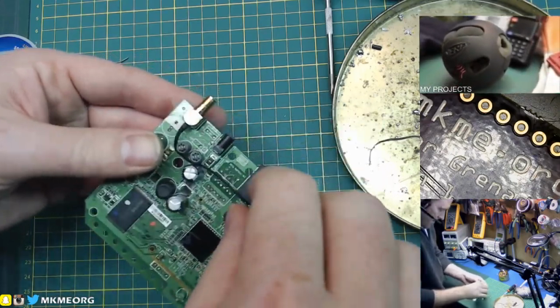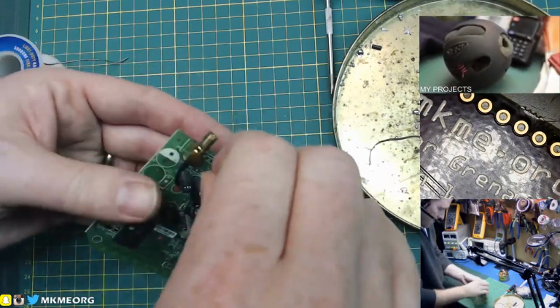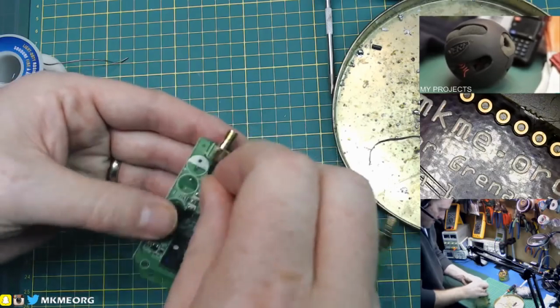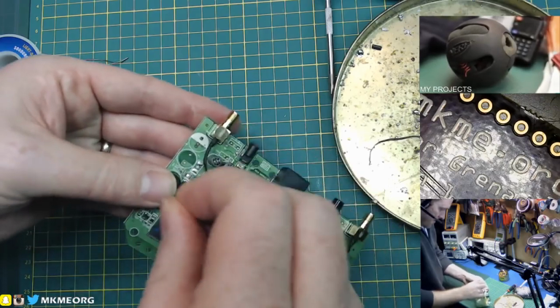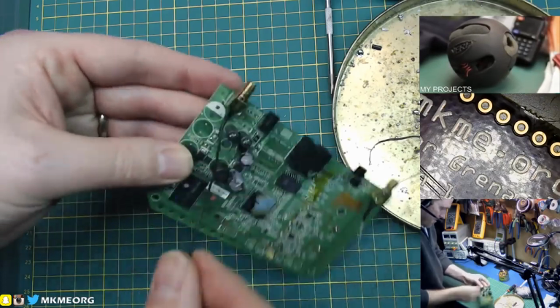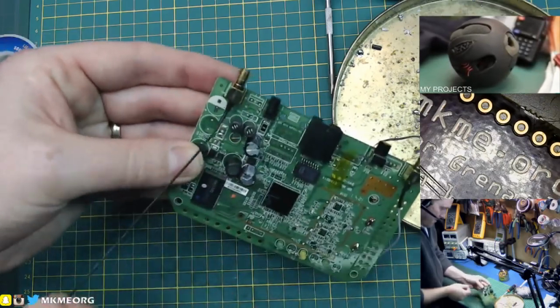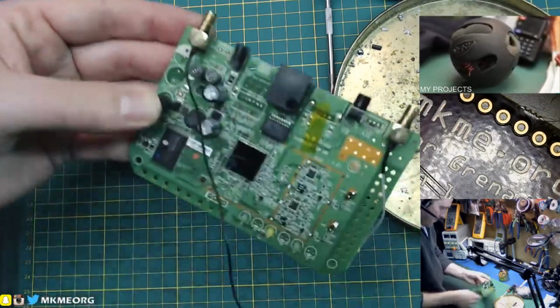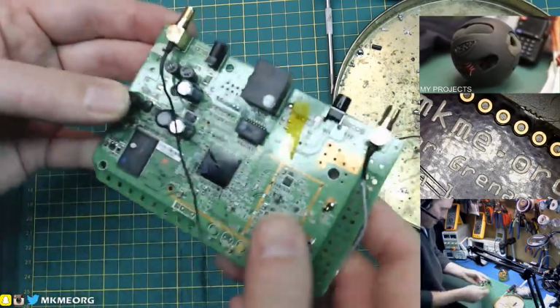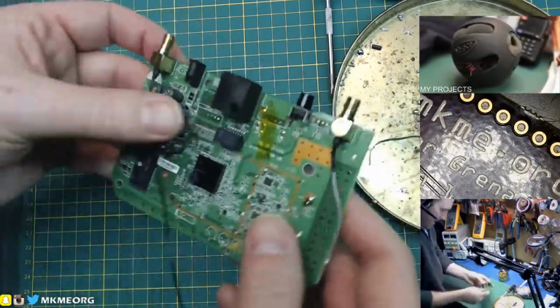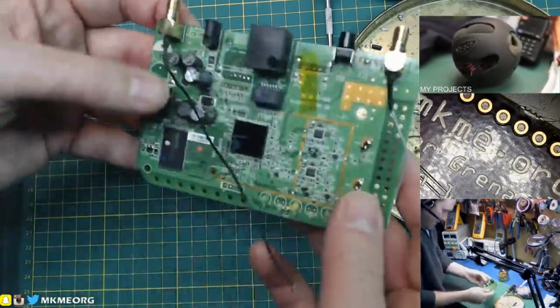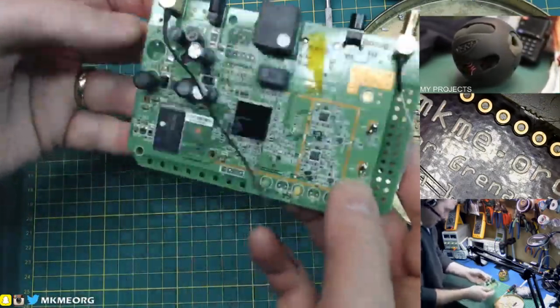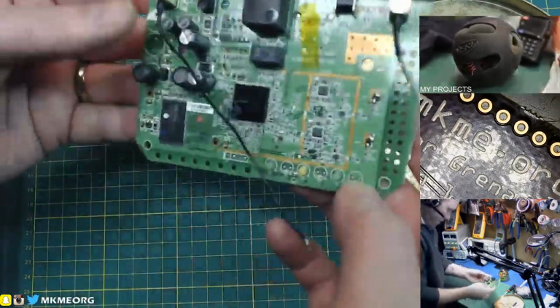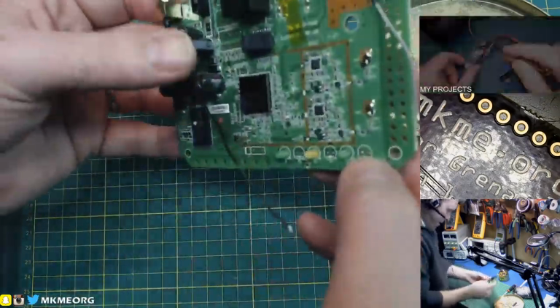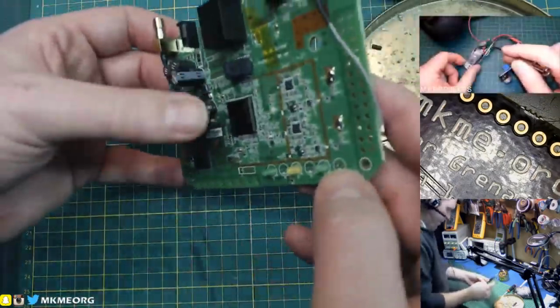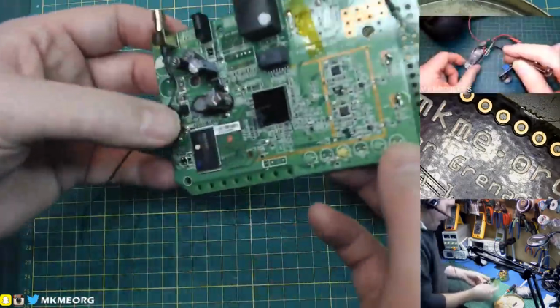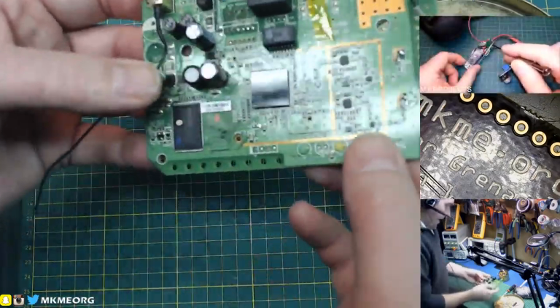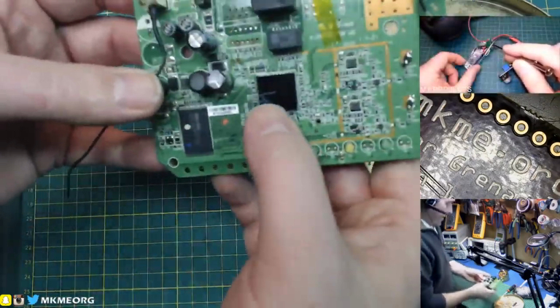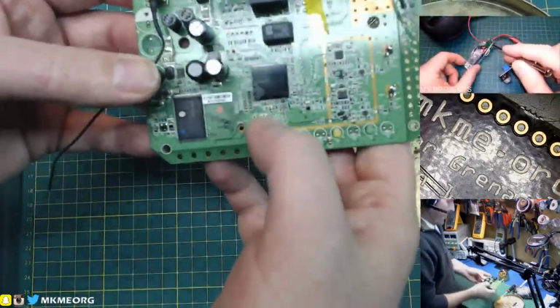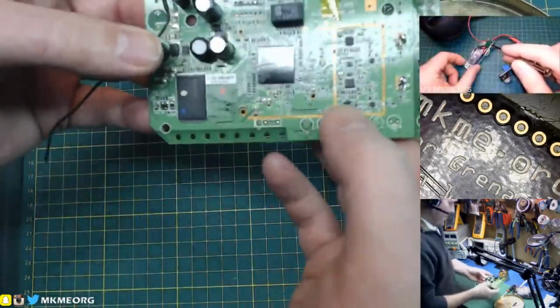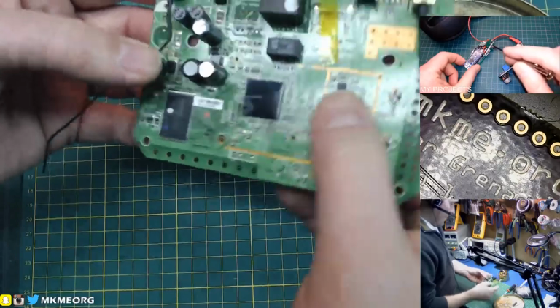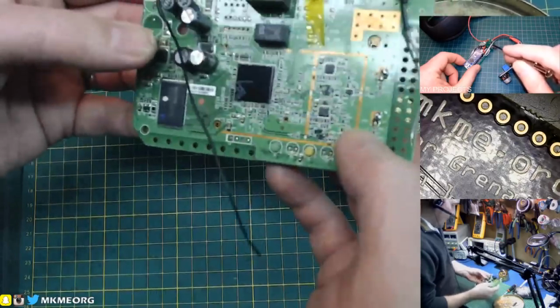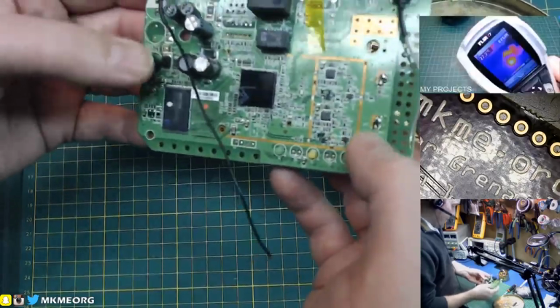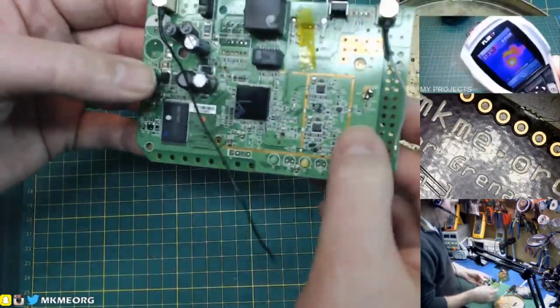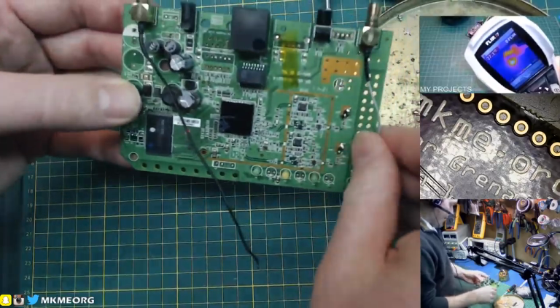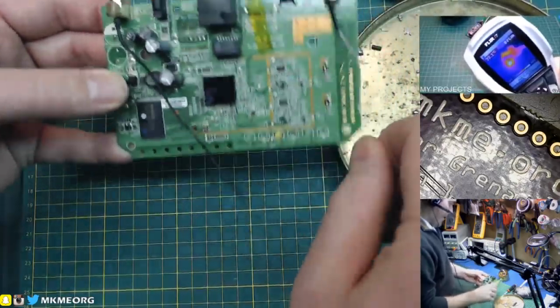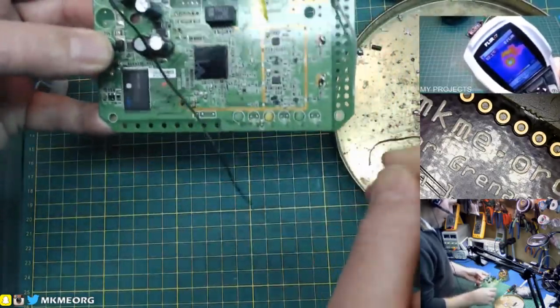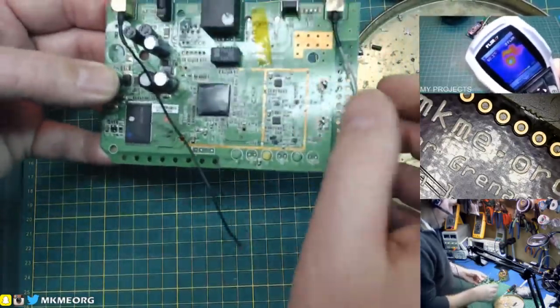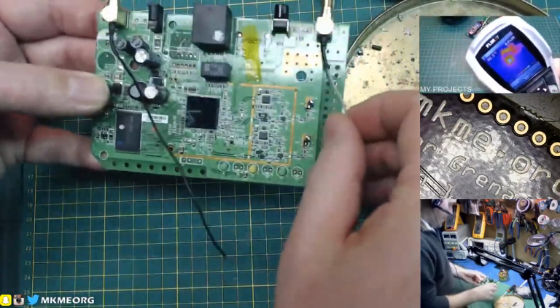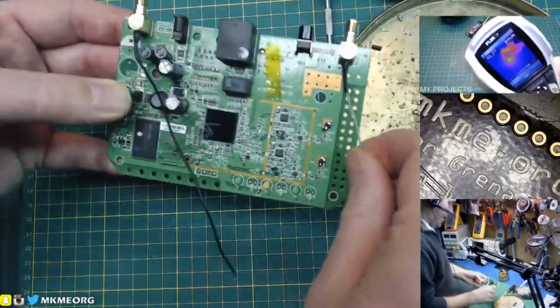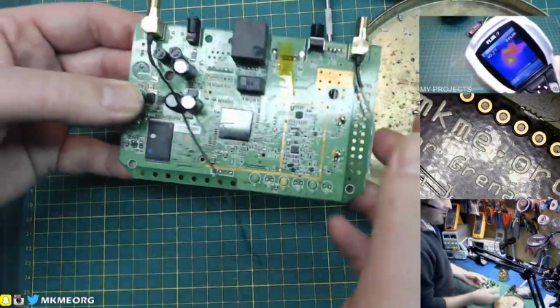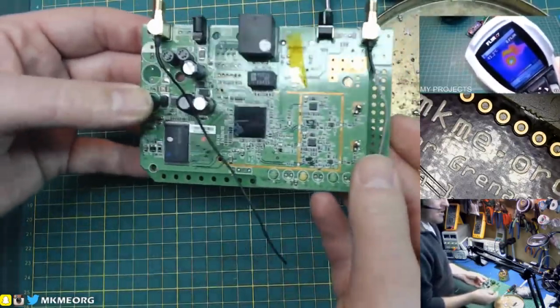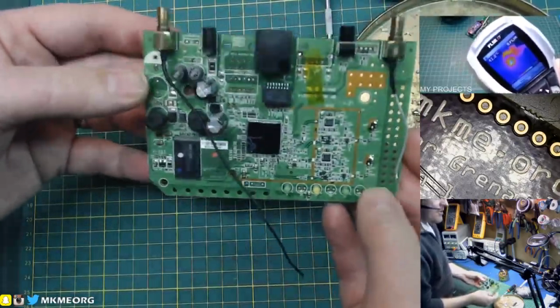Pull those off. There's a little Kapton tape holding it on — that's nice. Normally it's like mastic or something holding it down, but Kapton's just as good.